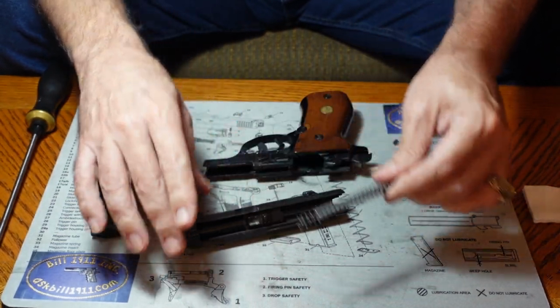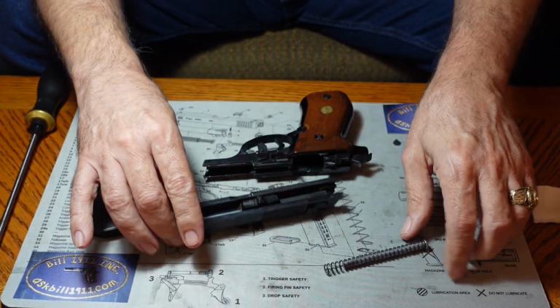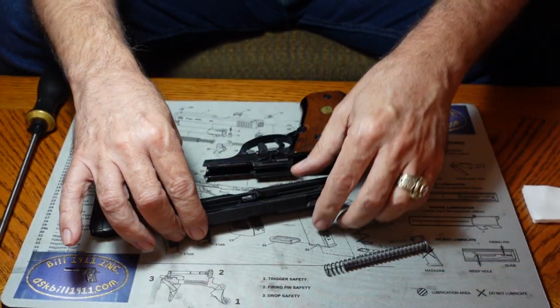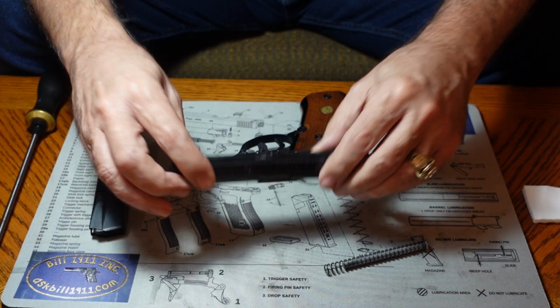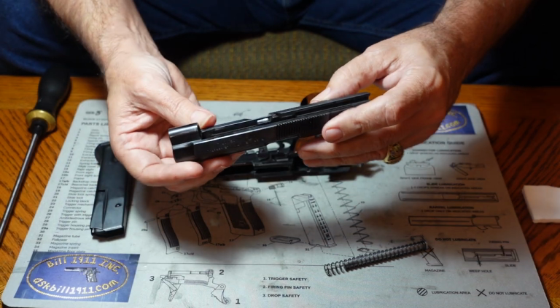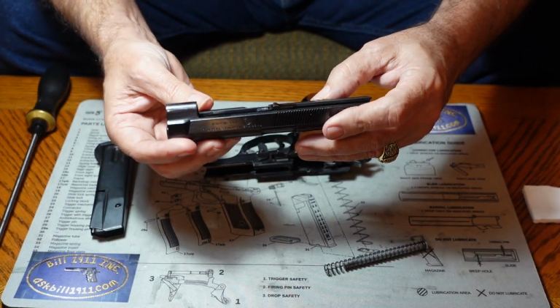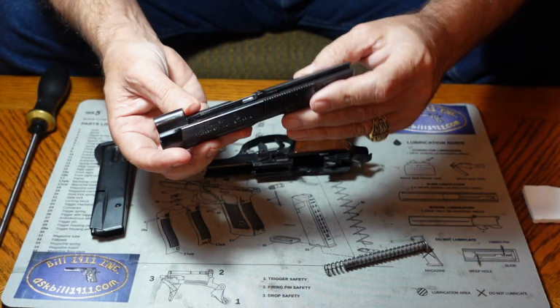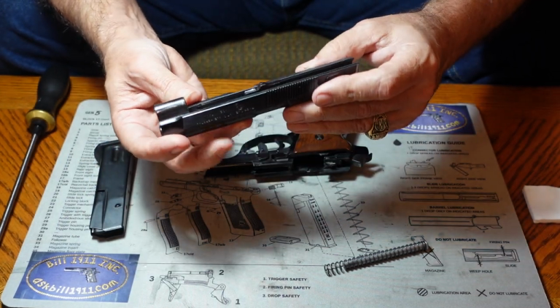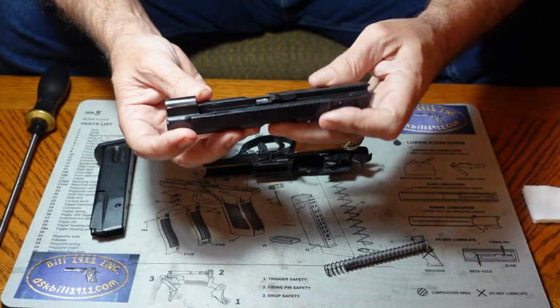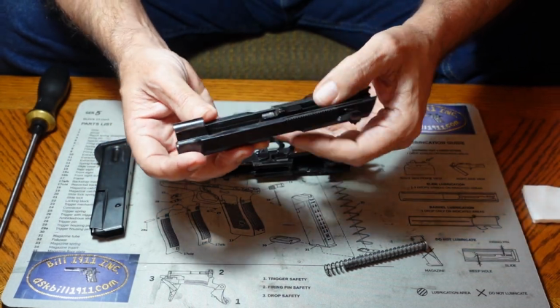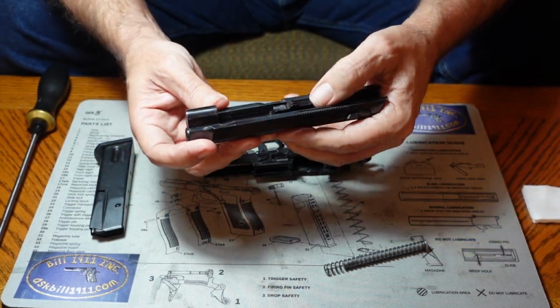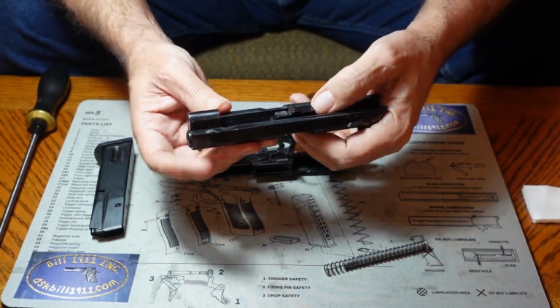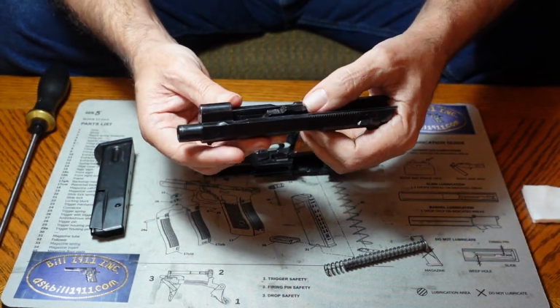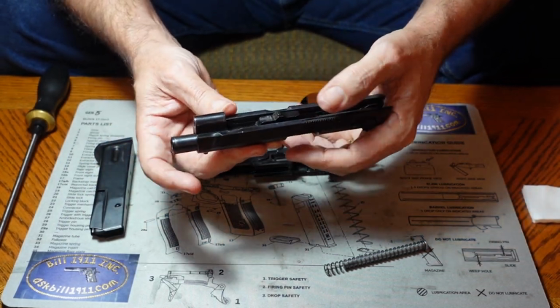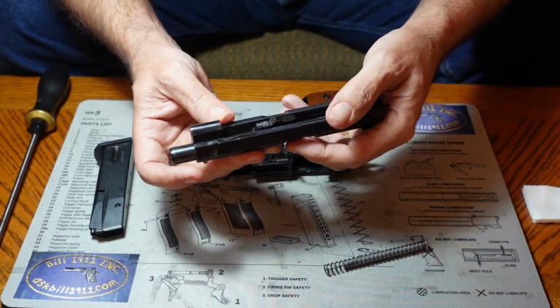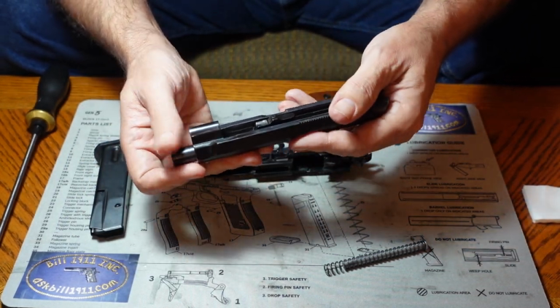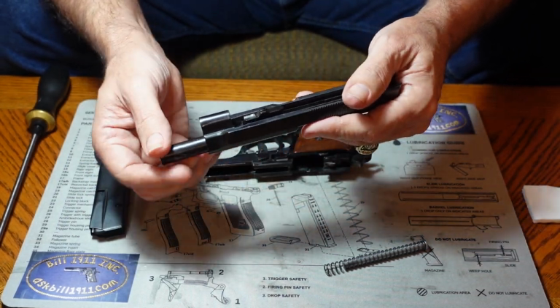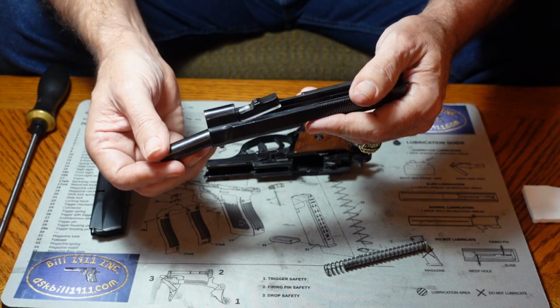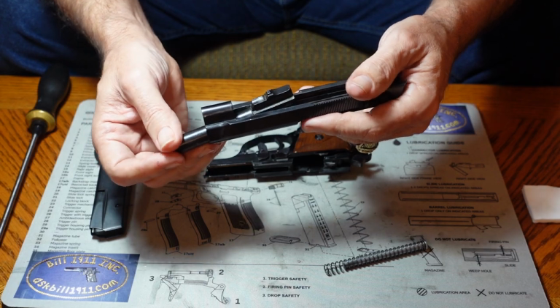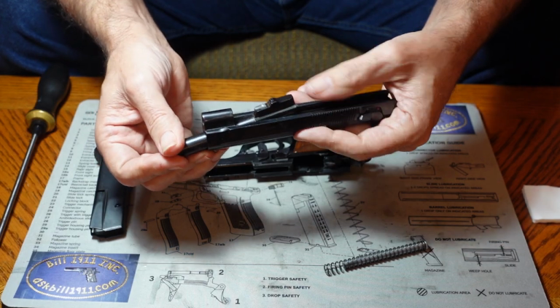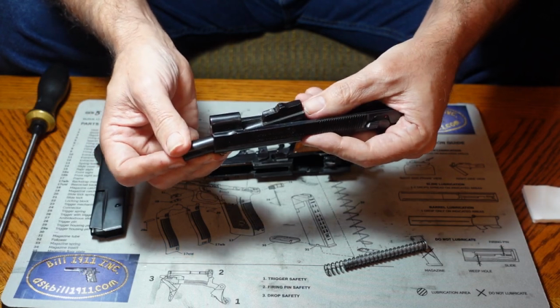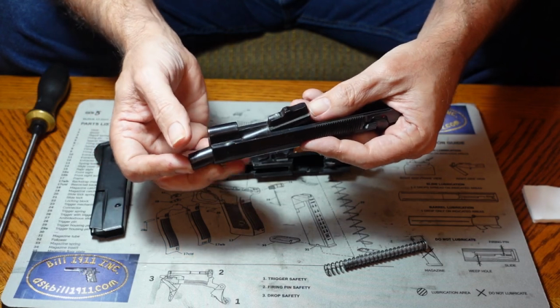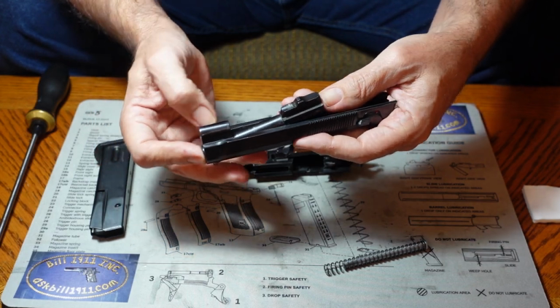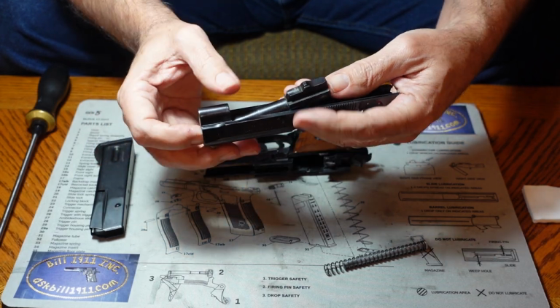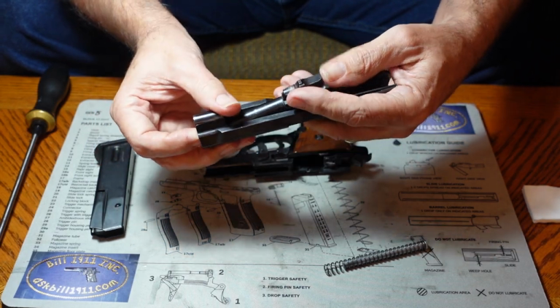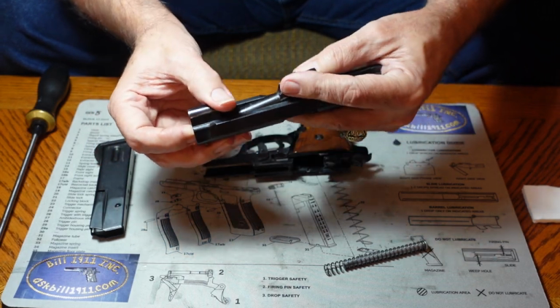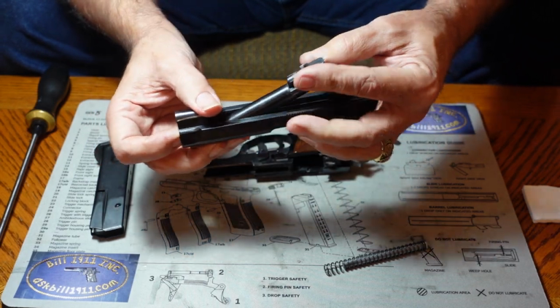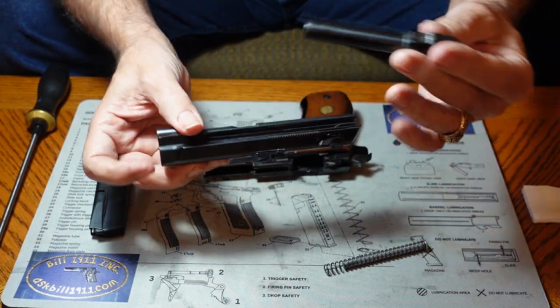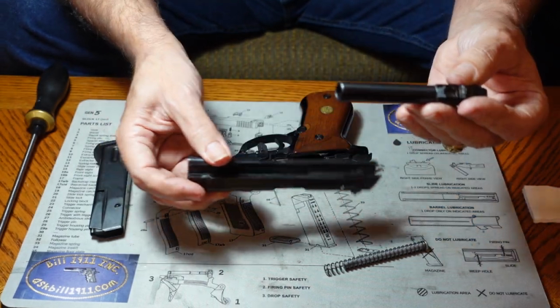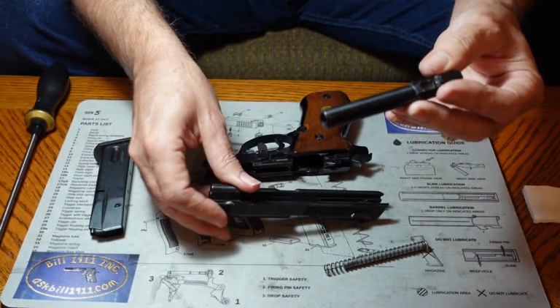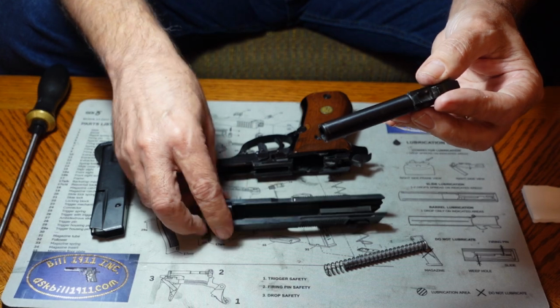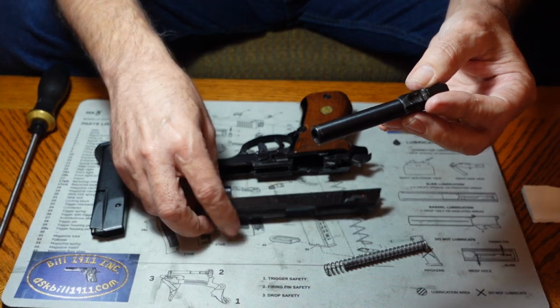Some guns, like the Walther PPK and the Makarov, you've got to put the spring on in a specific way or it's just not going to work right. To remove the barrel, simply slide it forward, lift it up in the back, and slide it right out. Not hard to do.